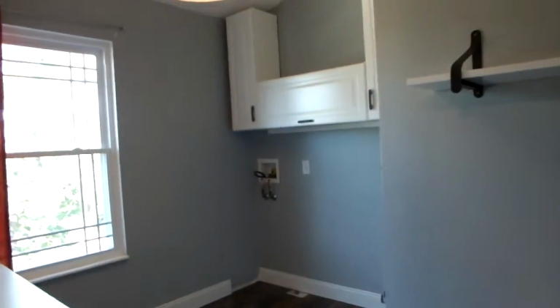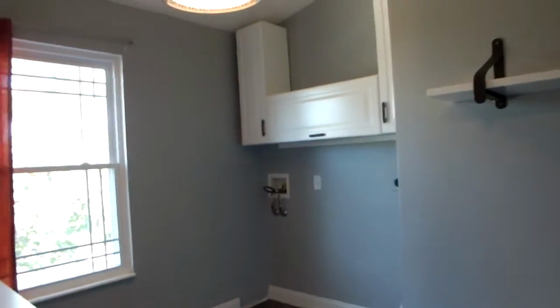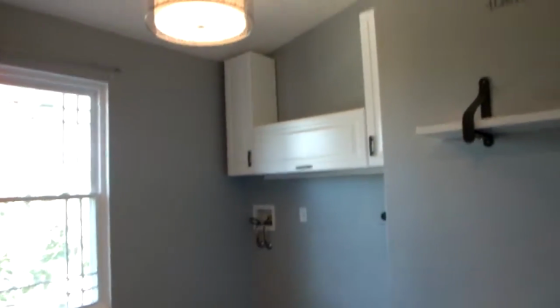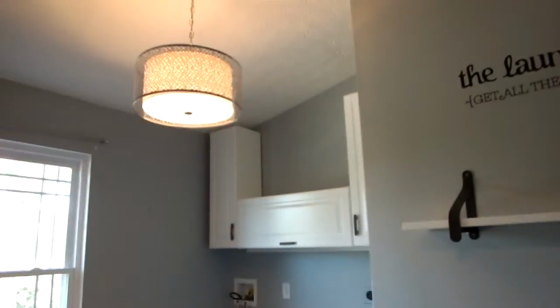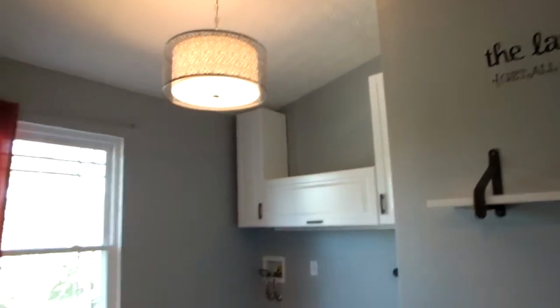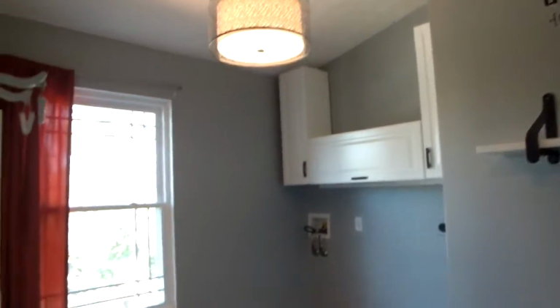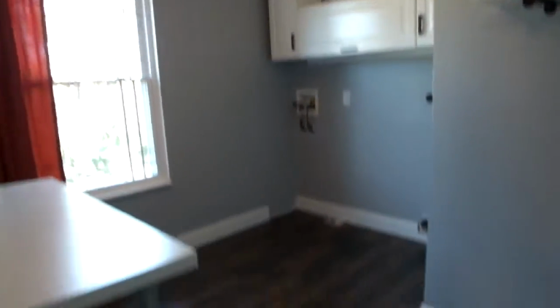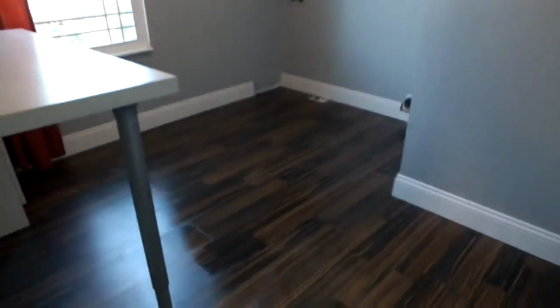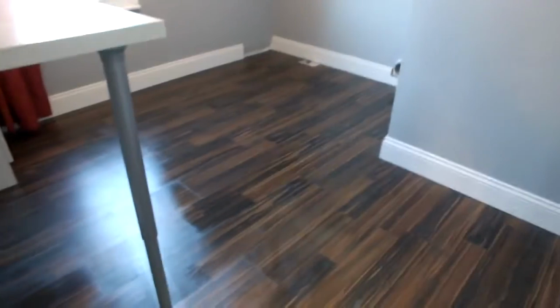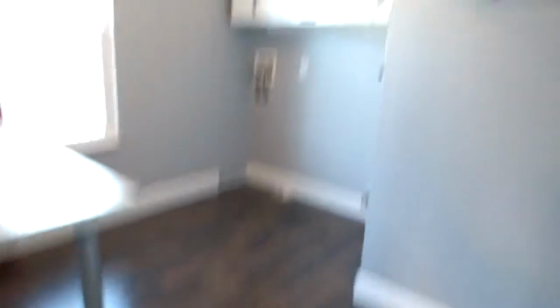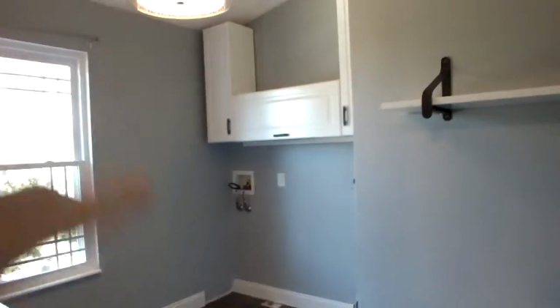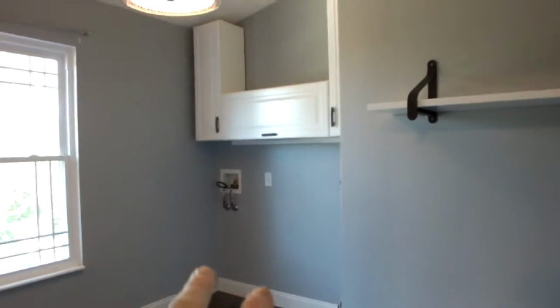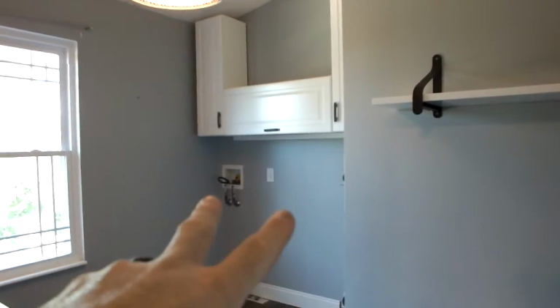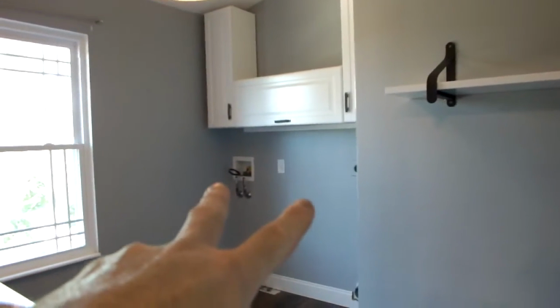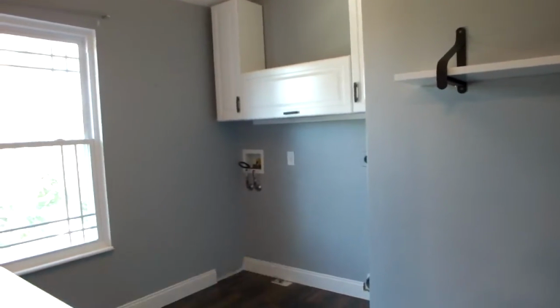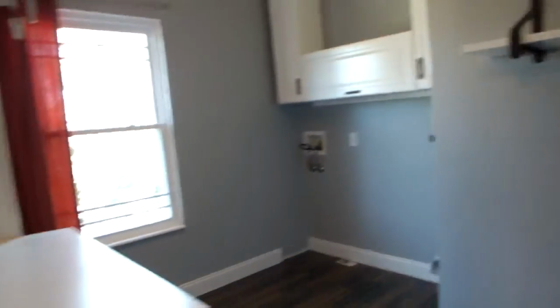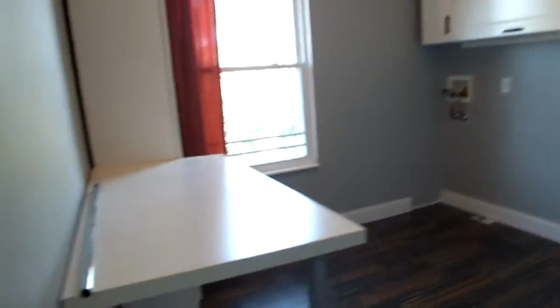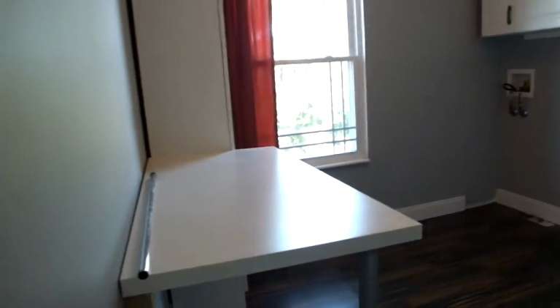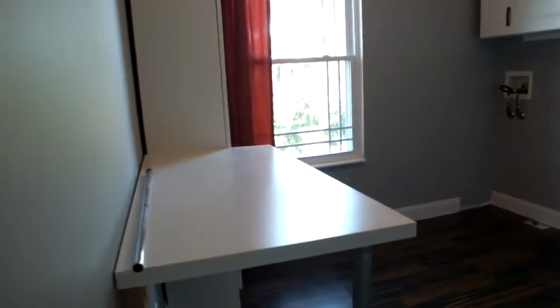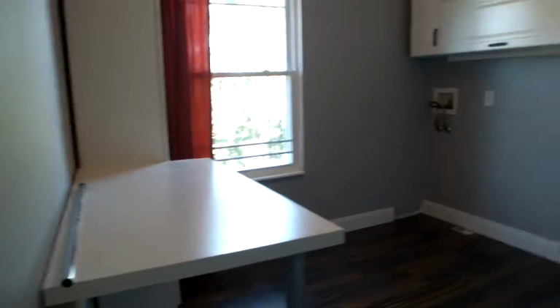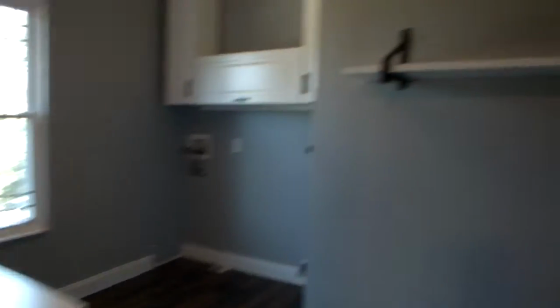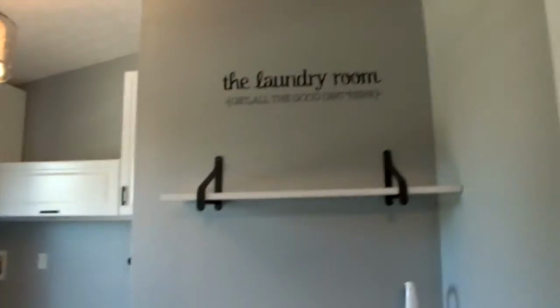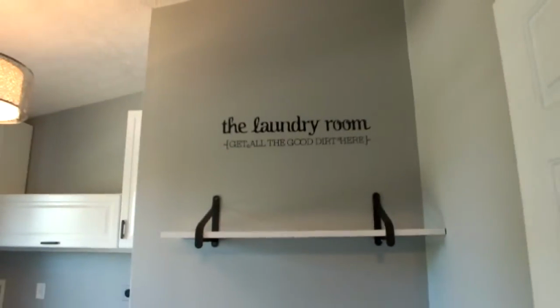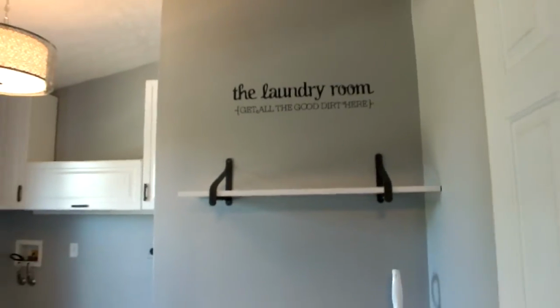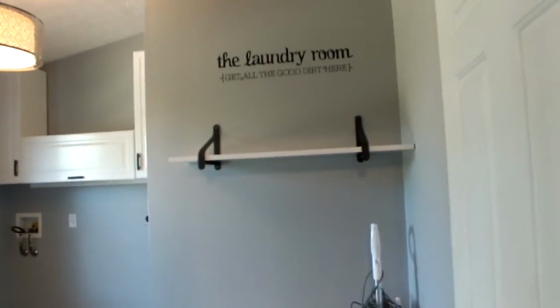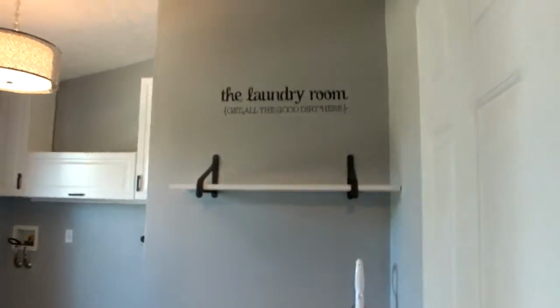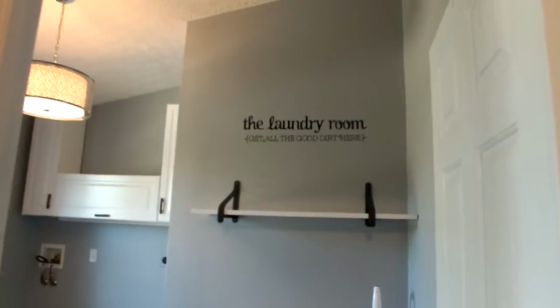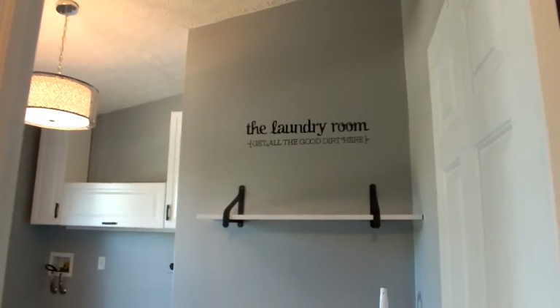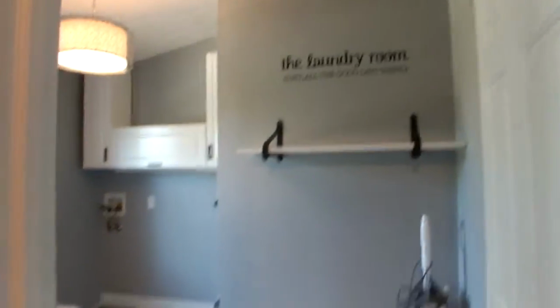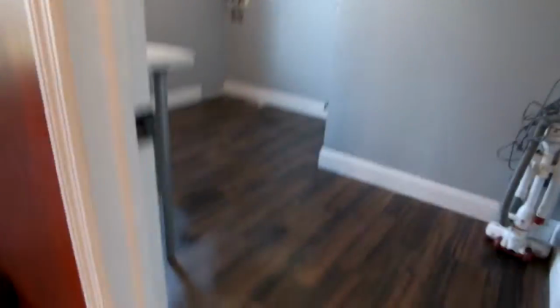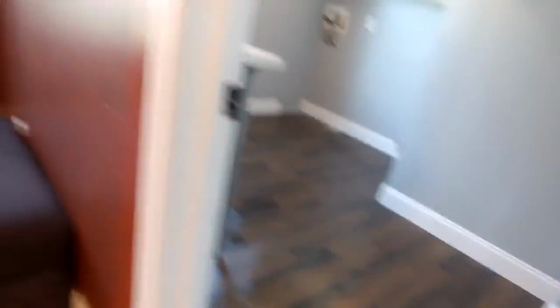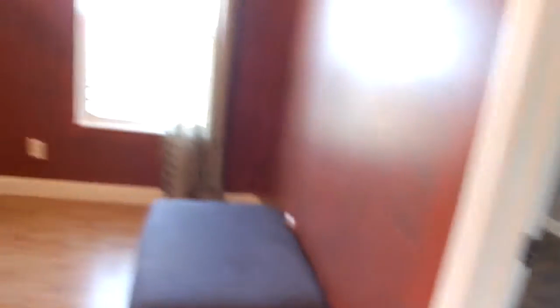They've done some work in here. They put some new cabinets in. You have wood flooring. Over here is your washer and dryer hookup. You've got some counter space in here to fold clothes. So very, very nice laundry room.